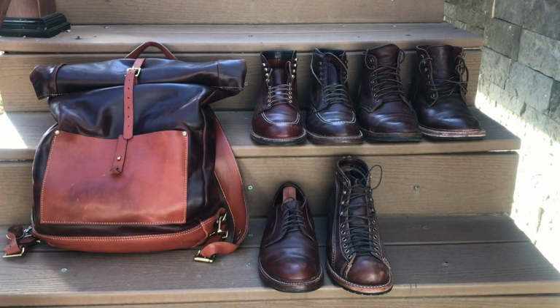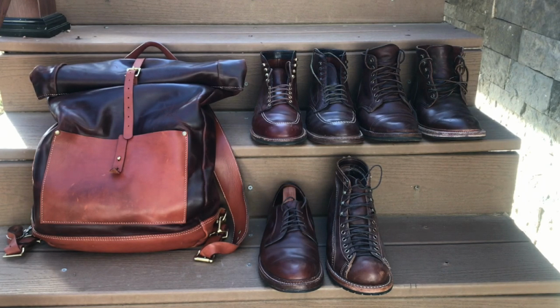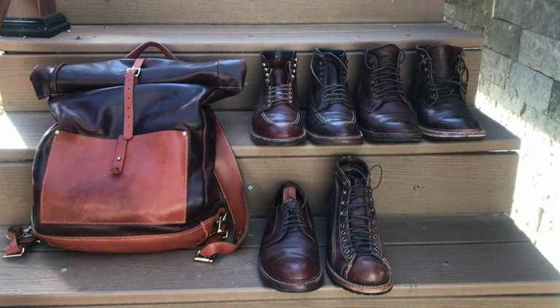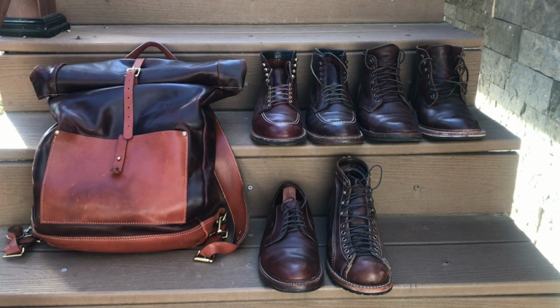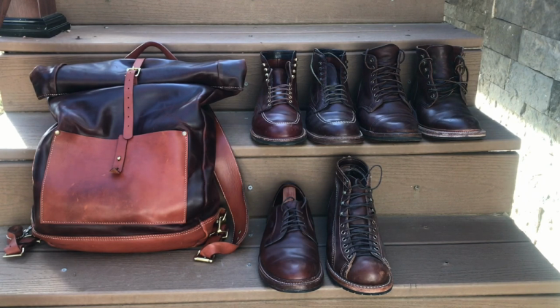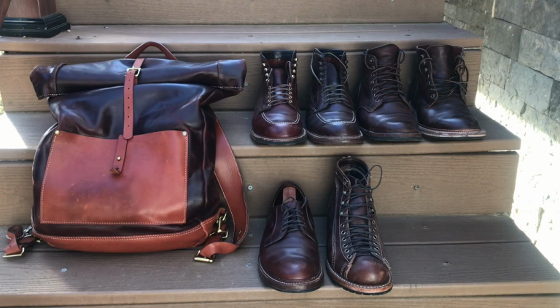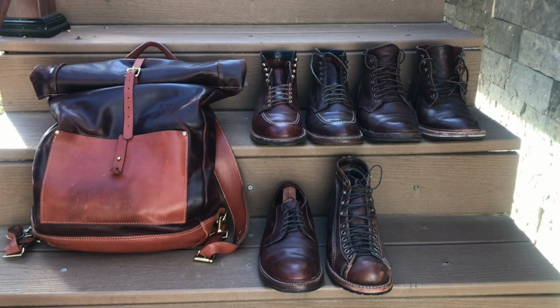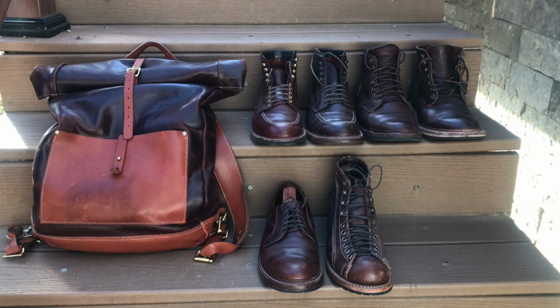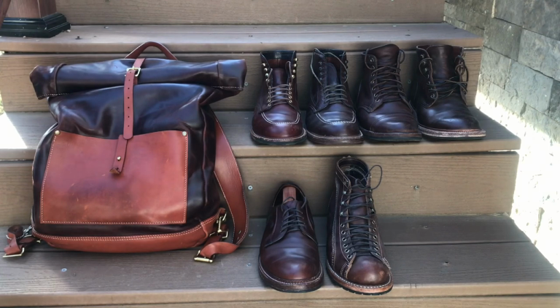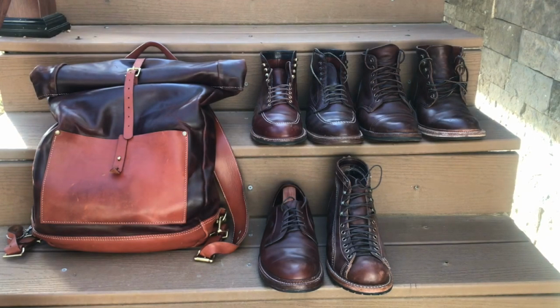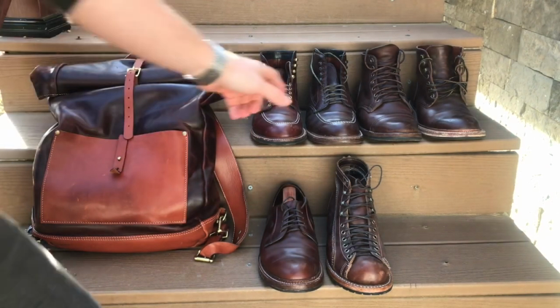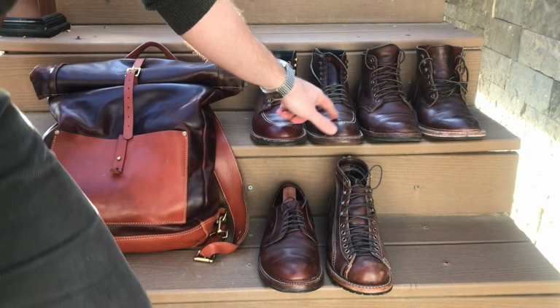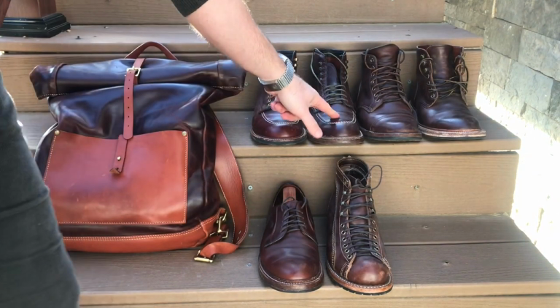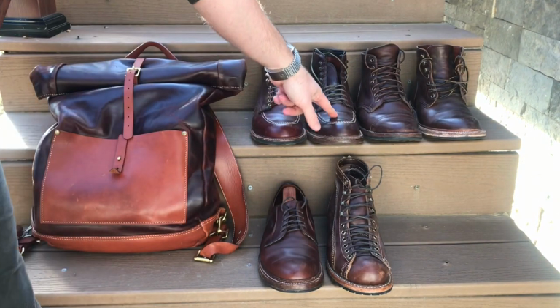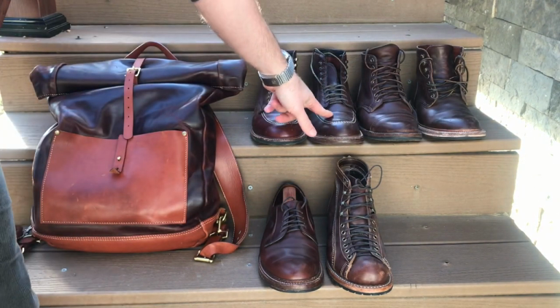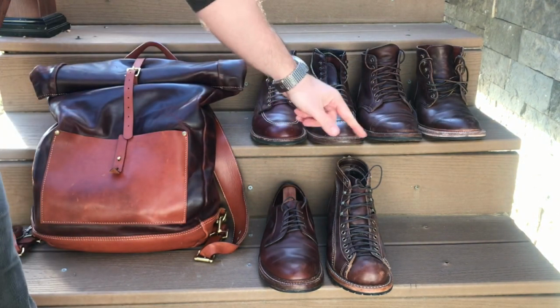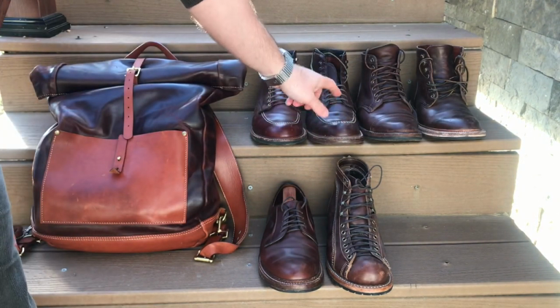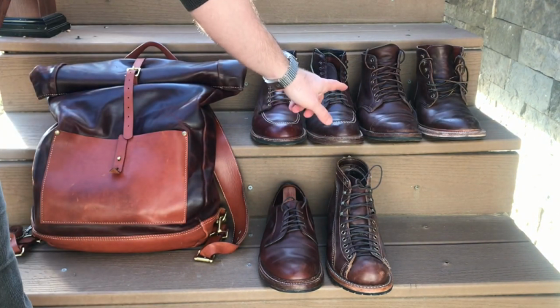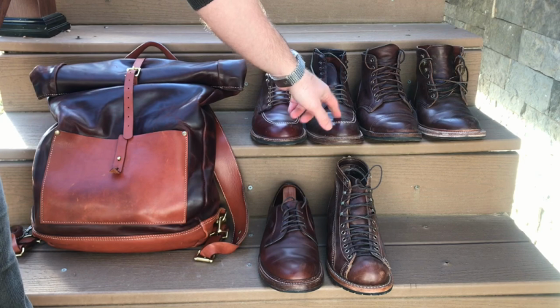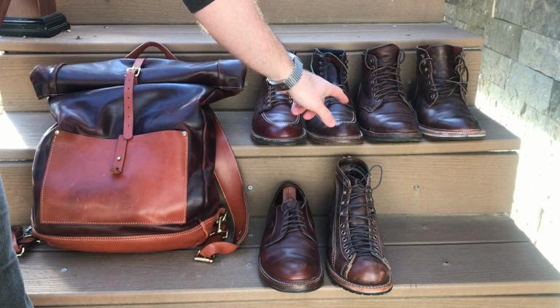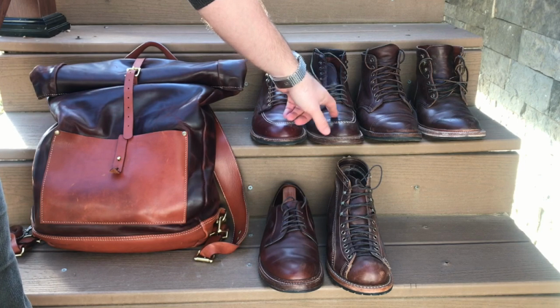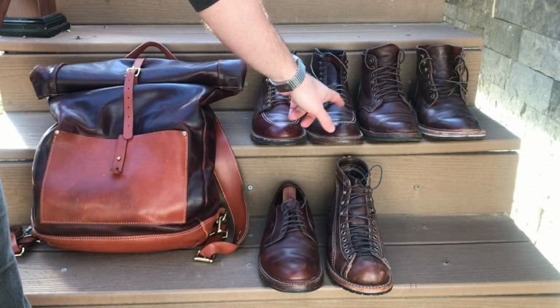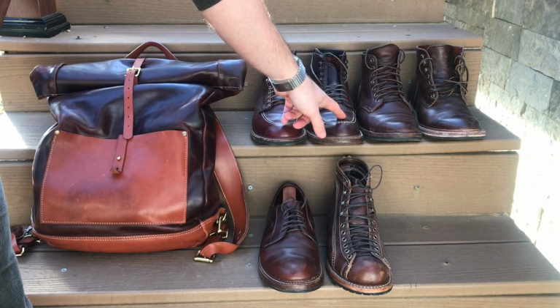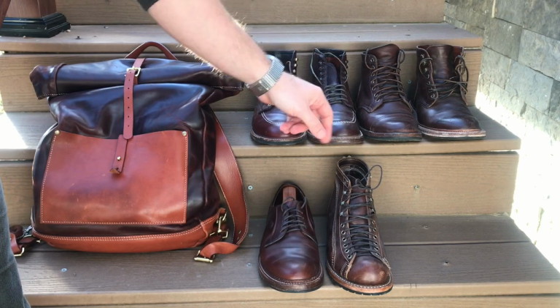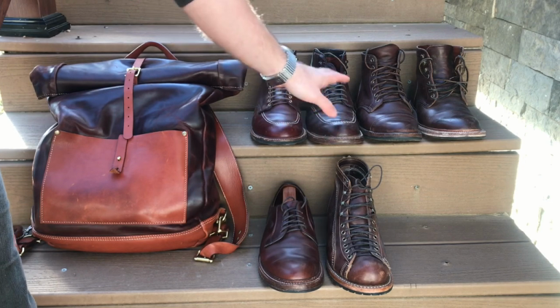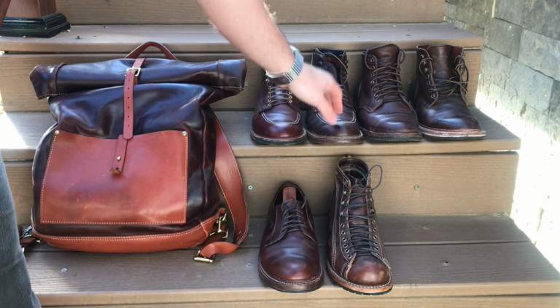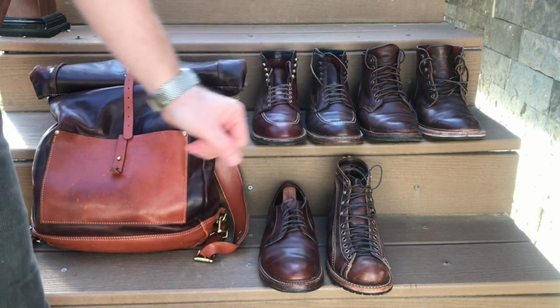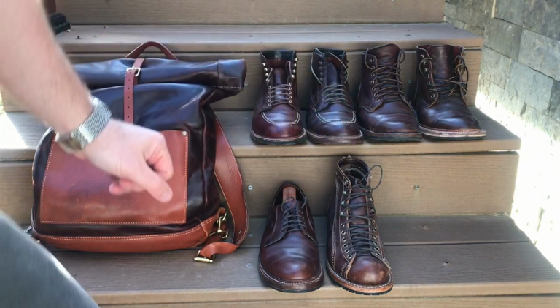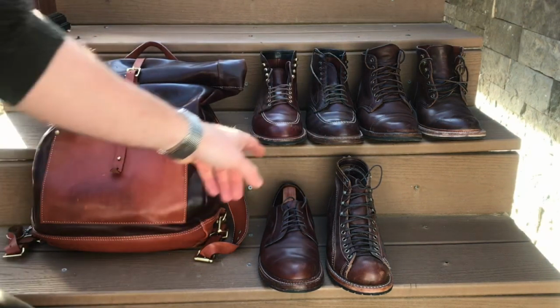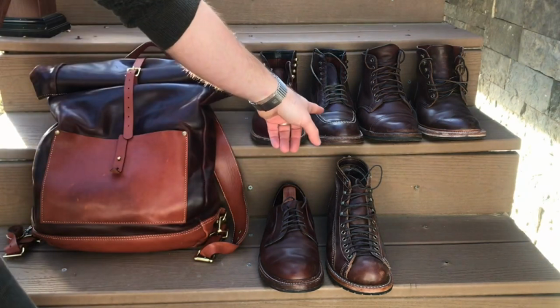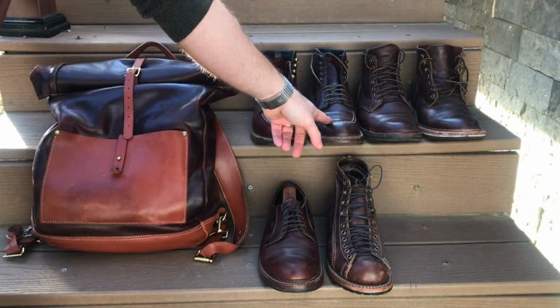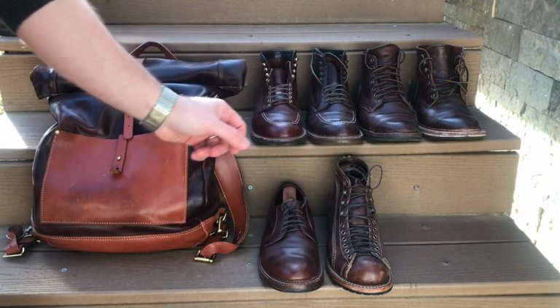Chrome XL was my first introduction to the Indie boot. It was this boot right here. It was my first real life, real man boot. I fell in love with it, and that's the boot that essentially got me started in my boot collecting journey.